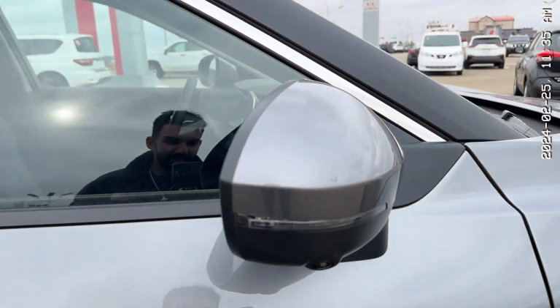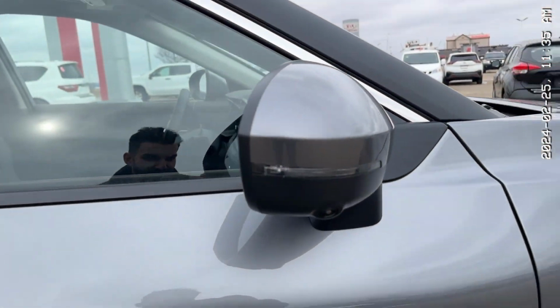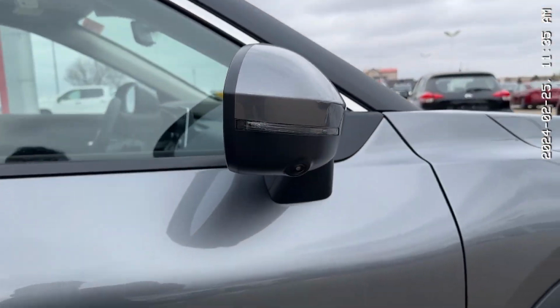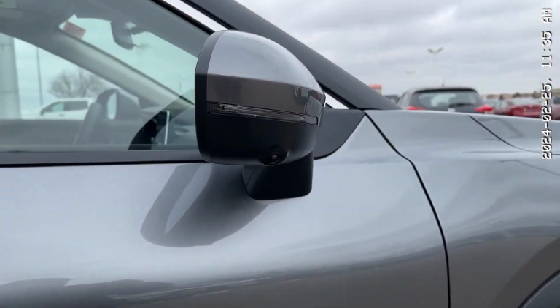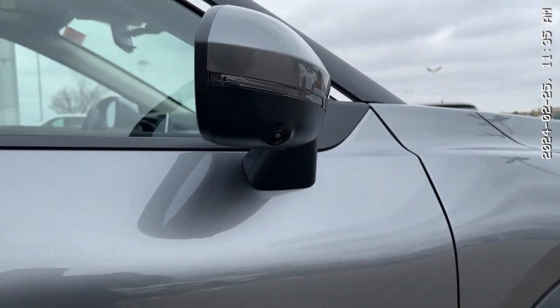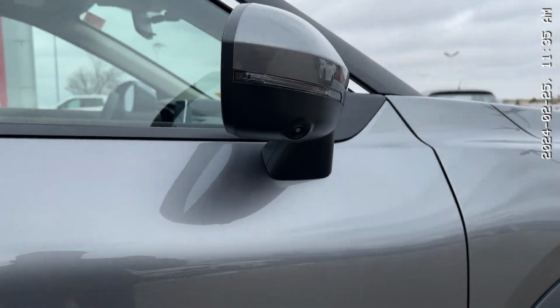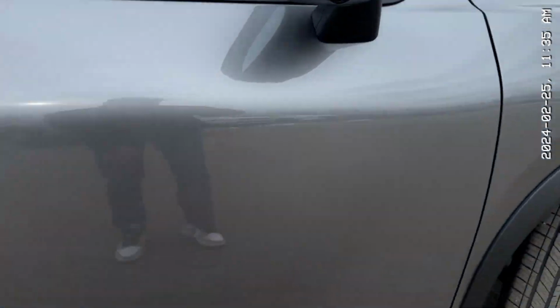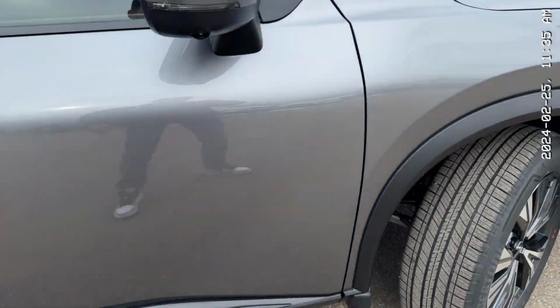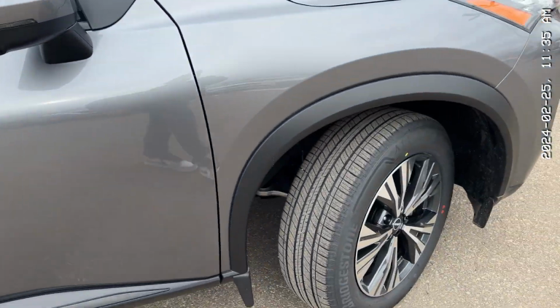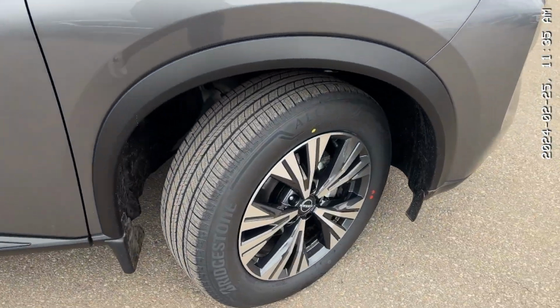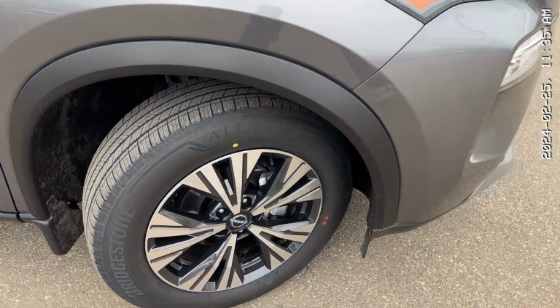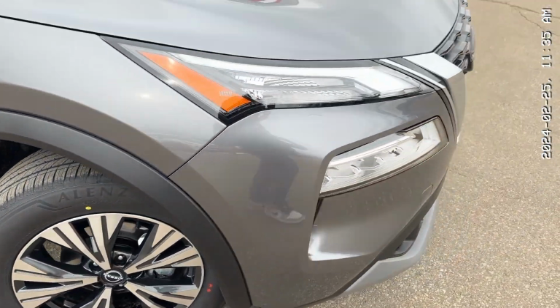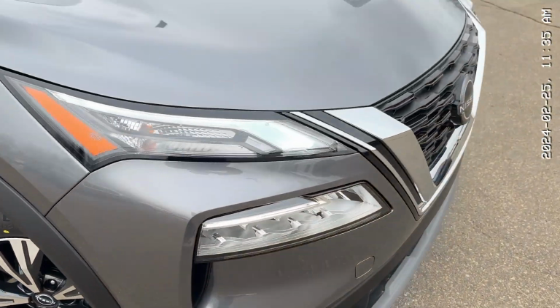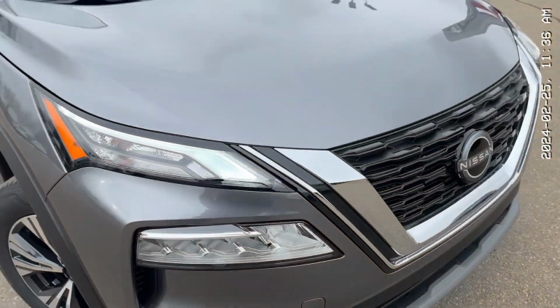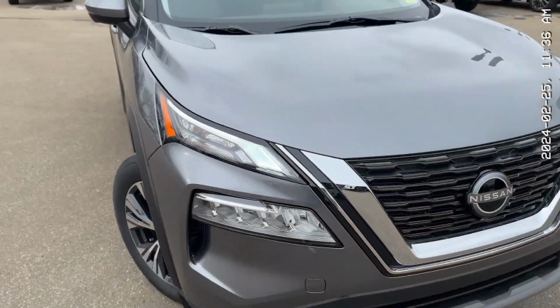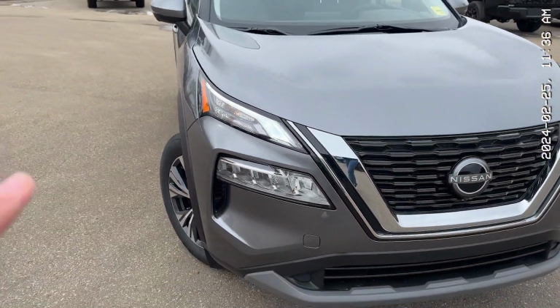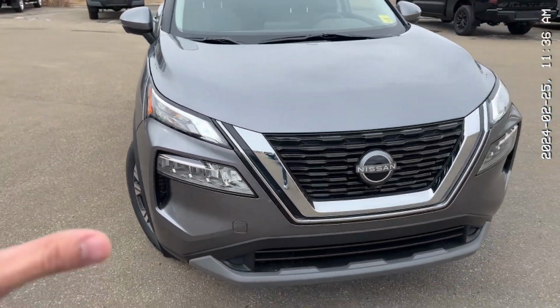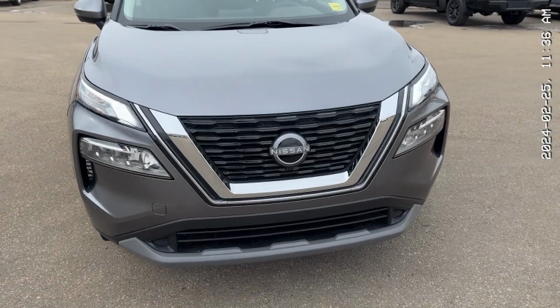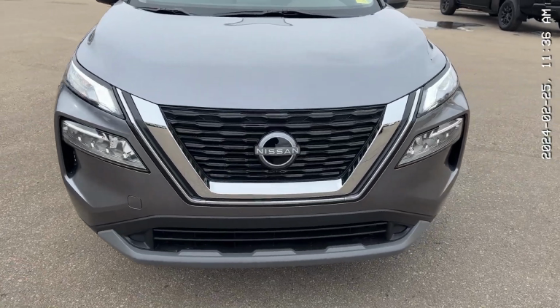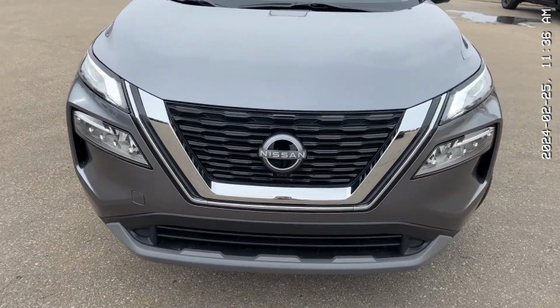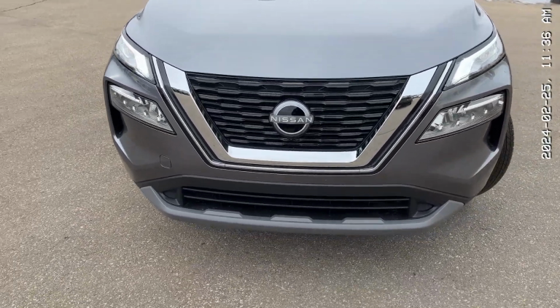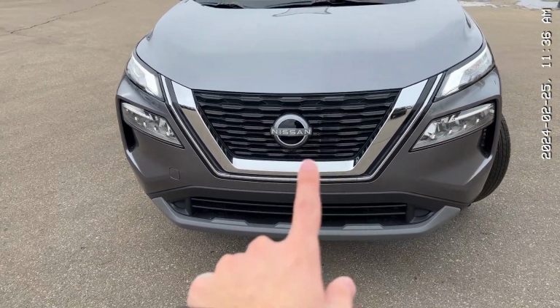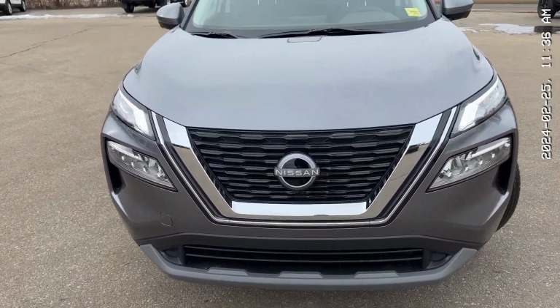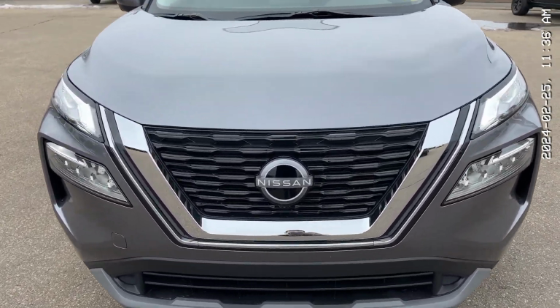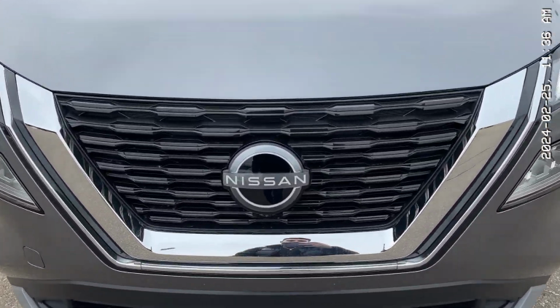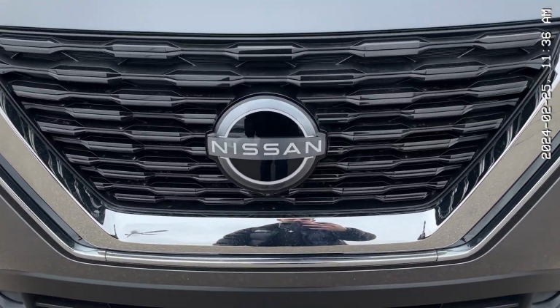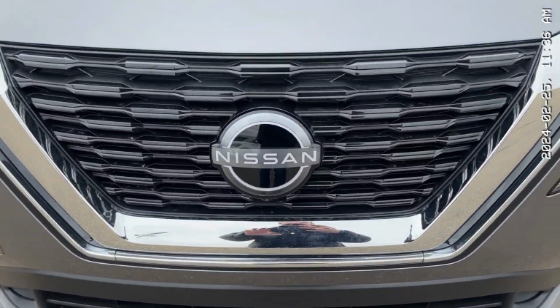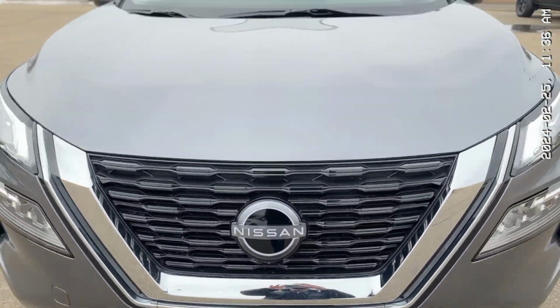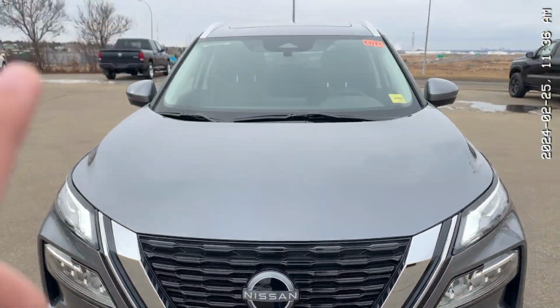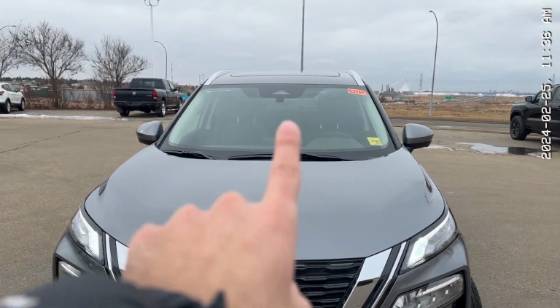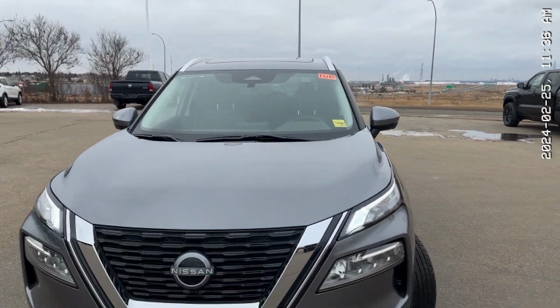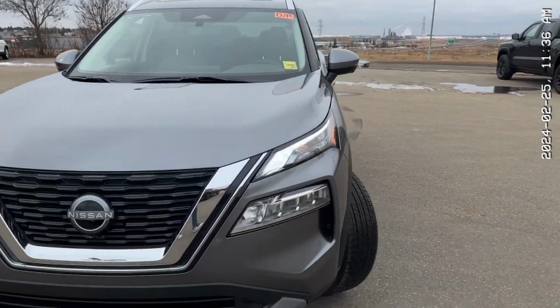Over here, that's your LED turn signal with the camera for your 360-degree camera view. And here's your front. These are your LED lights, daytime running — they look amazing. And then that Nissan logo there is your forward collision sensor, and there's a camera up there that also helps with that.